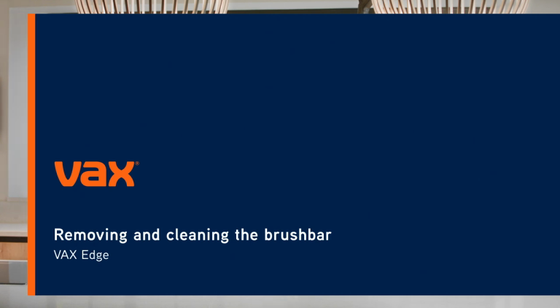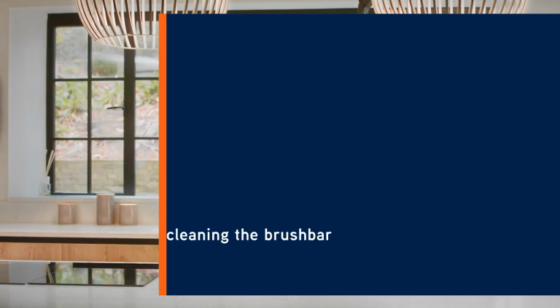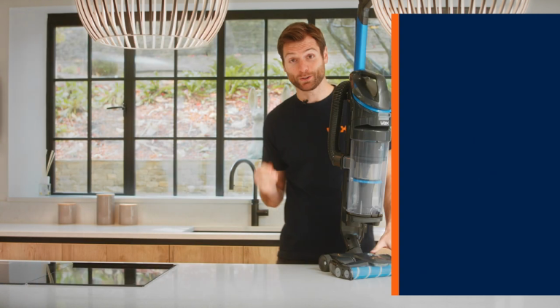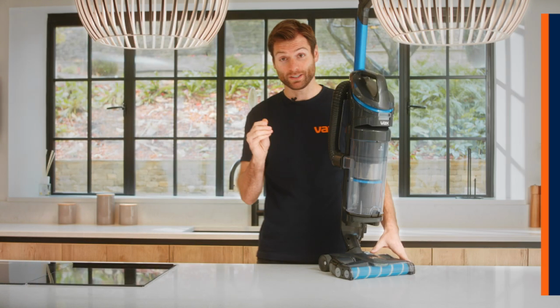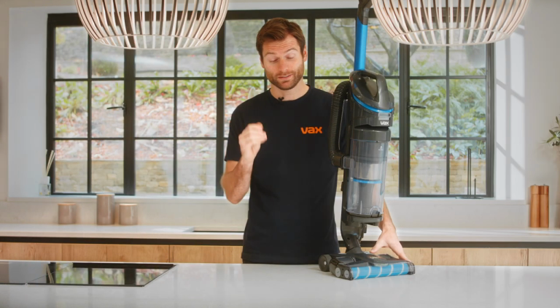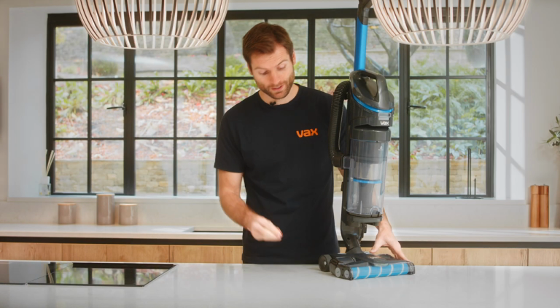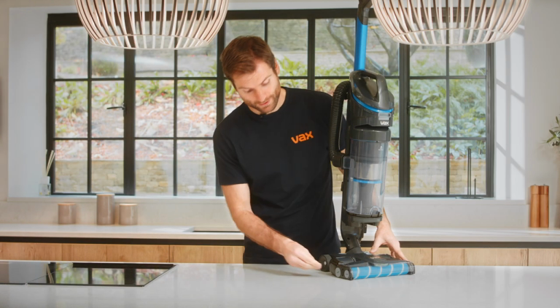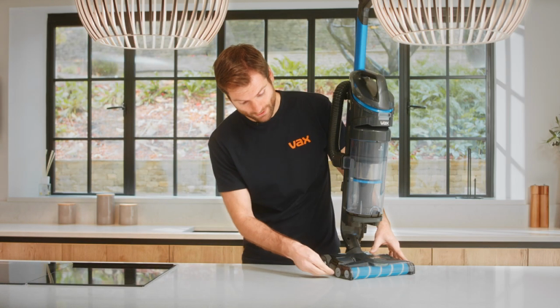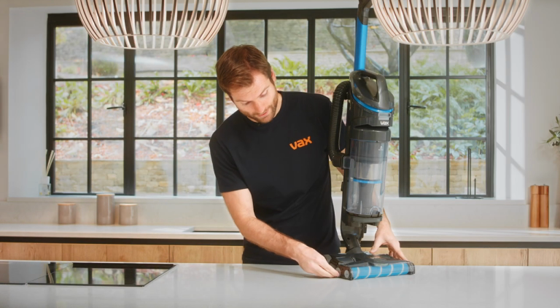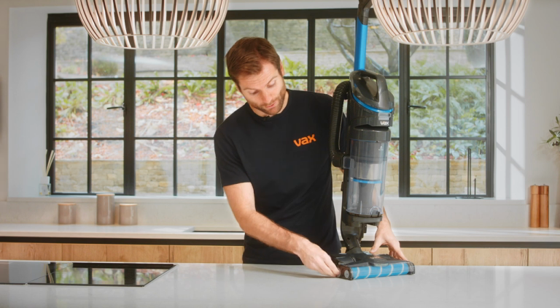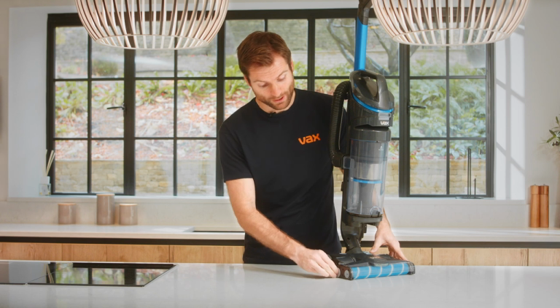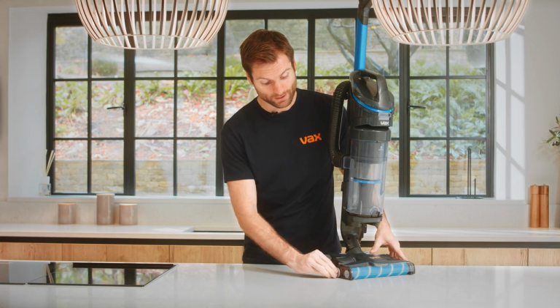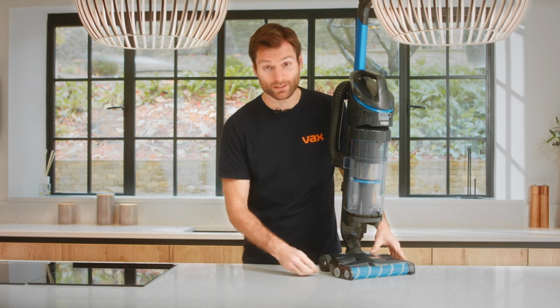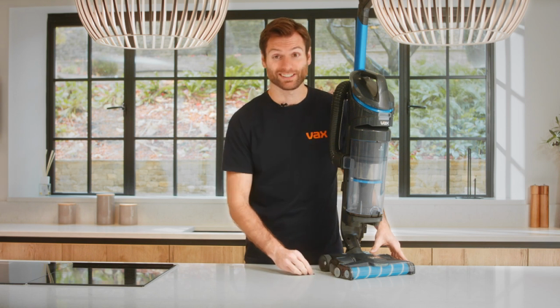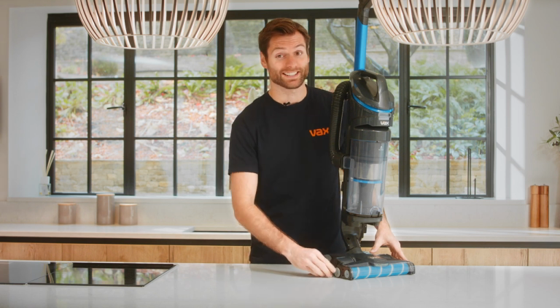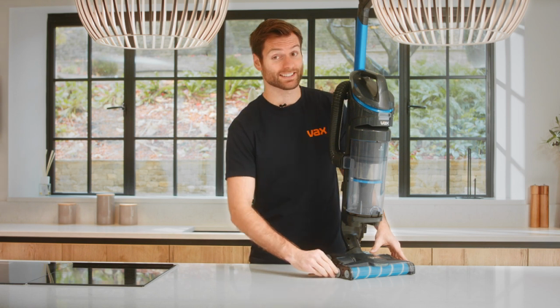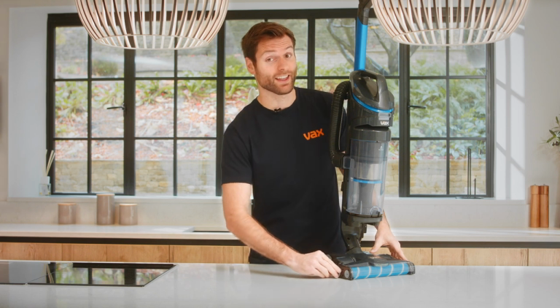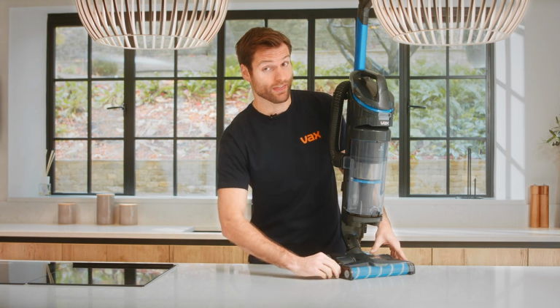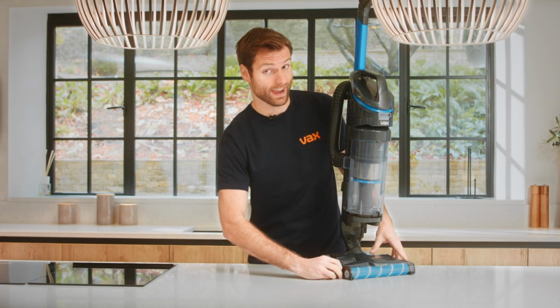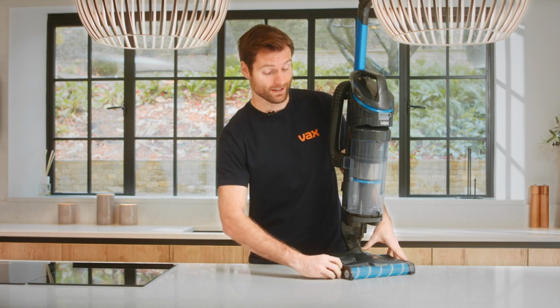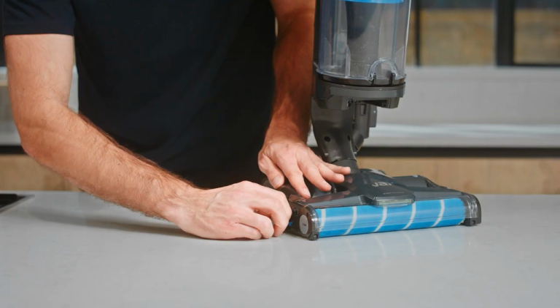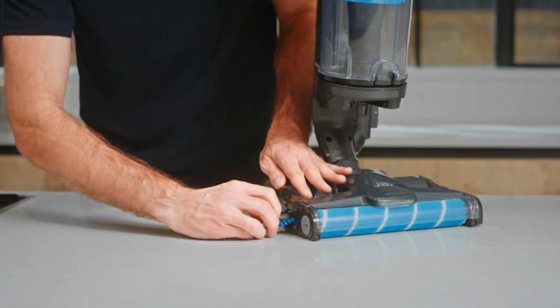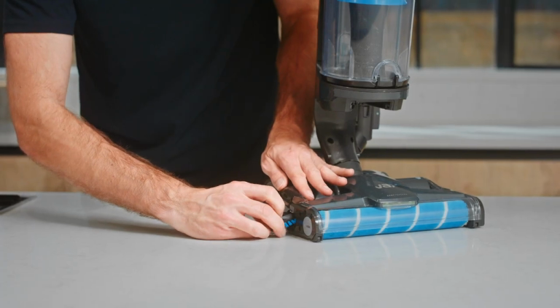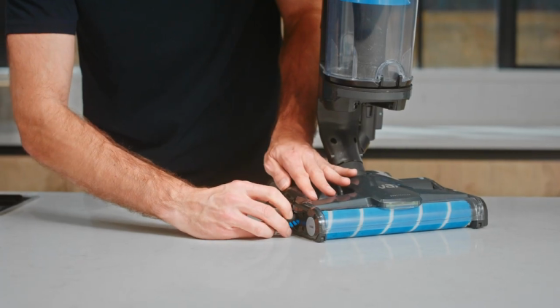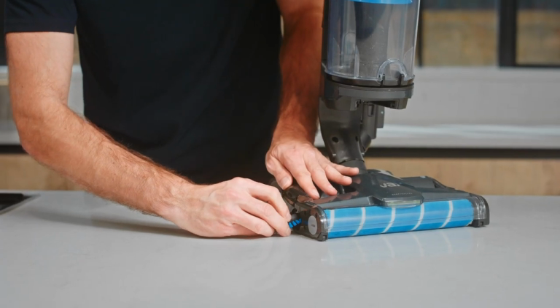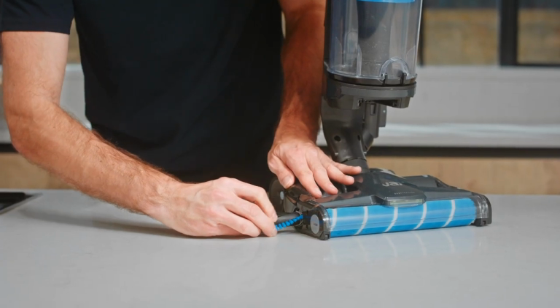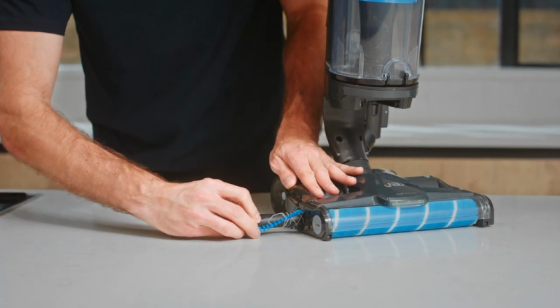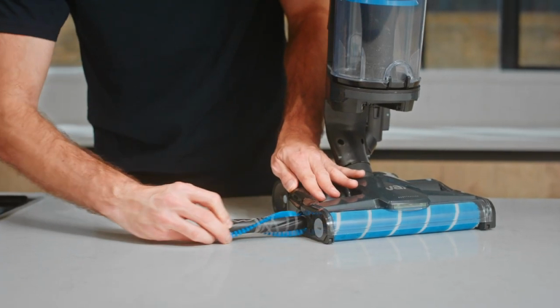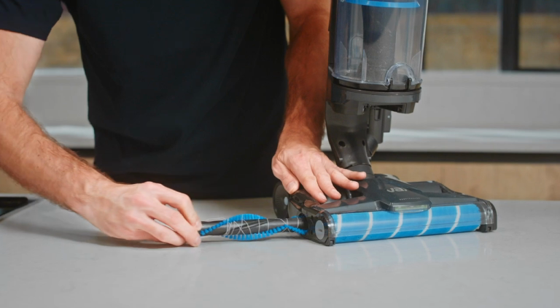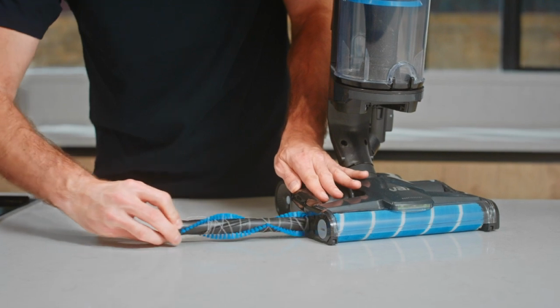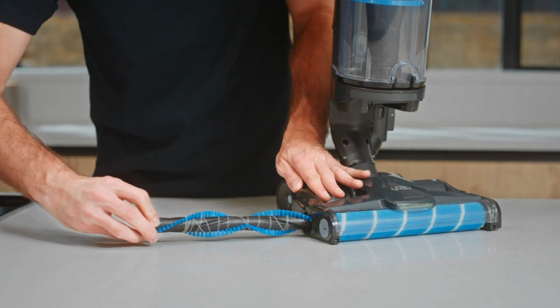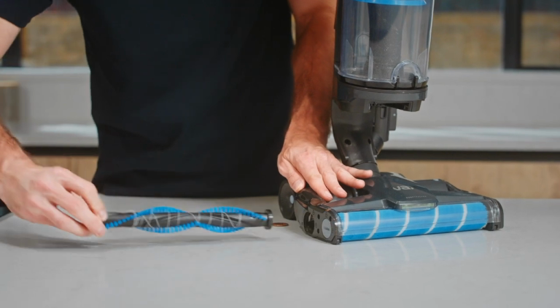Using a coin, turn the end of the brush bar to release it and then slide it out of the brush housing.